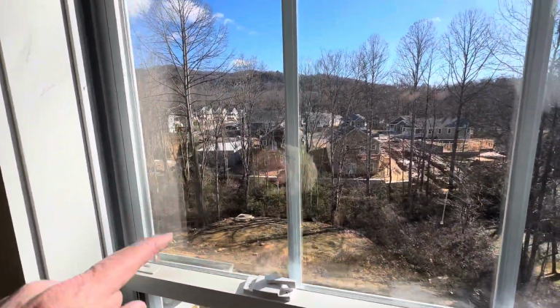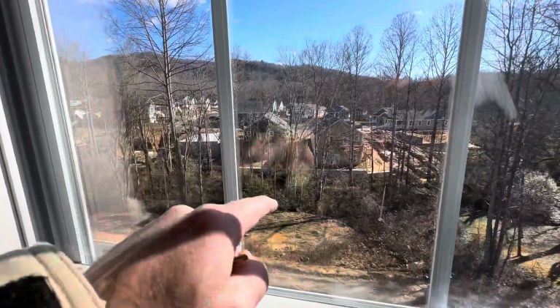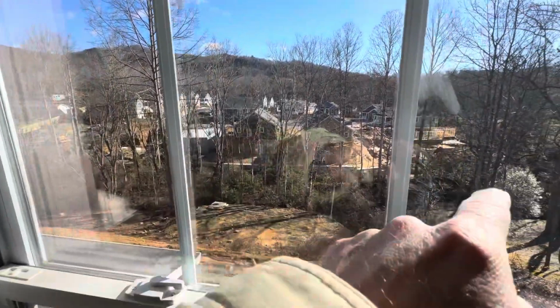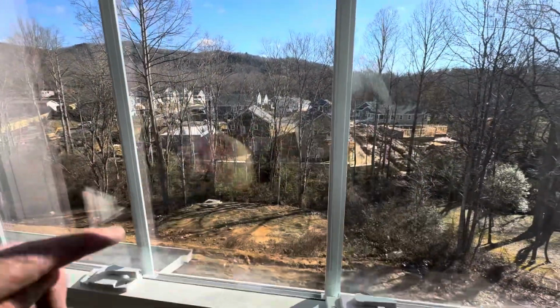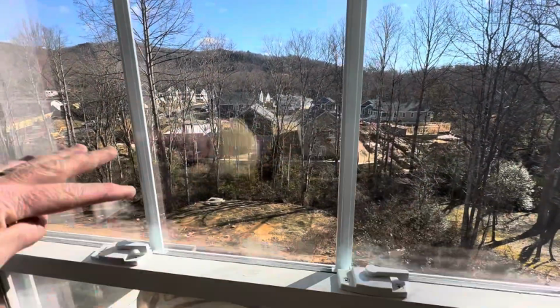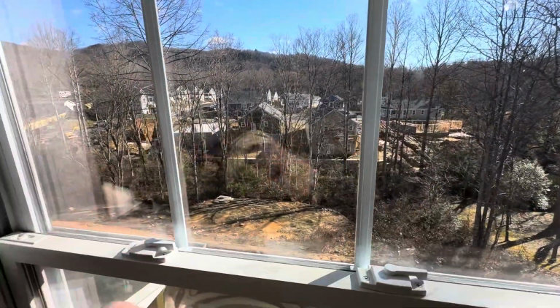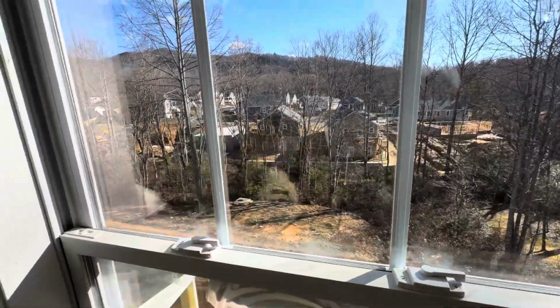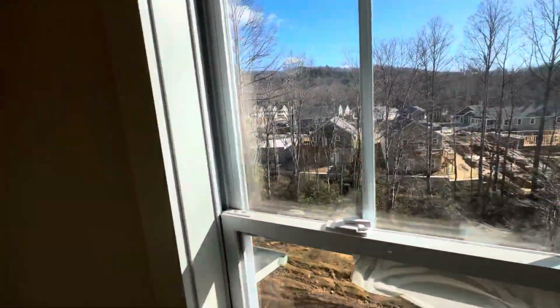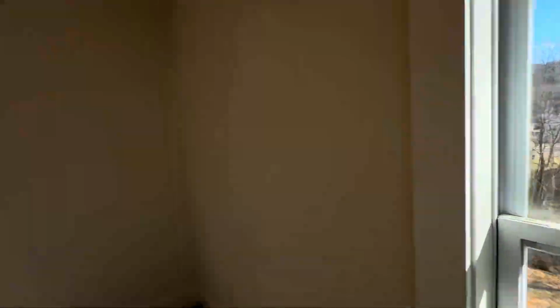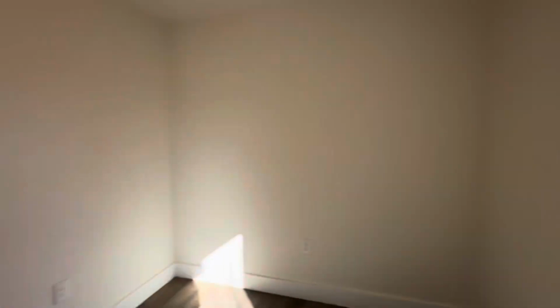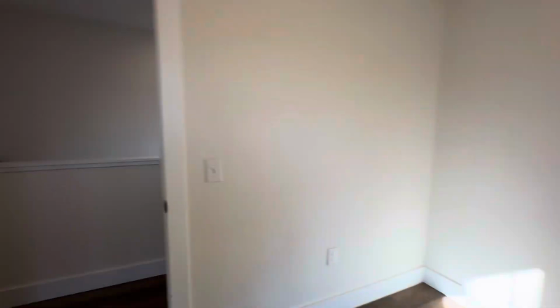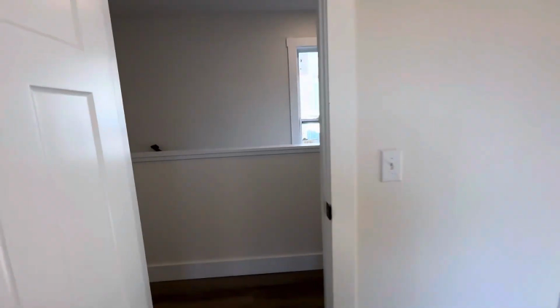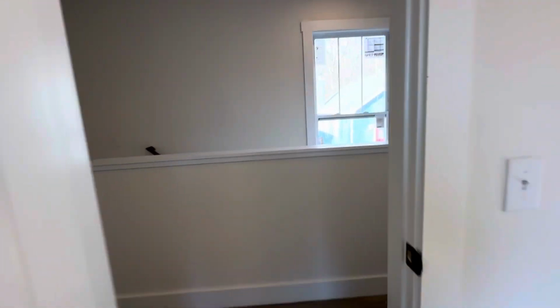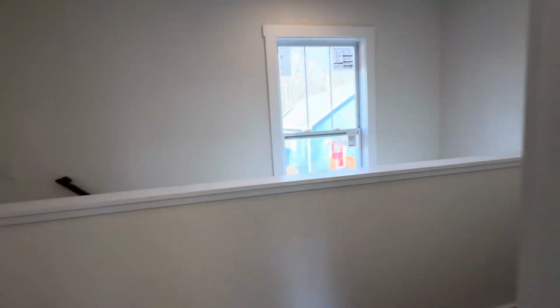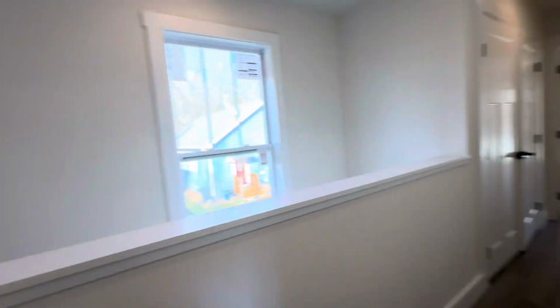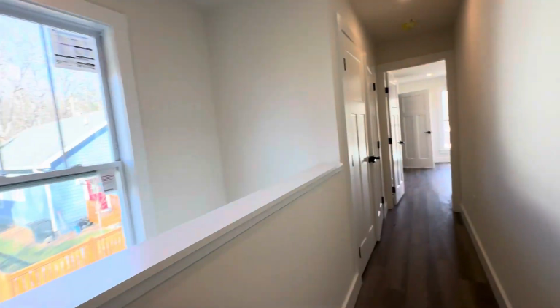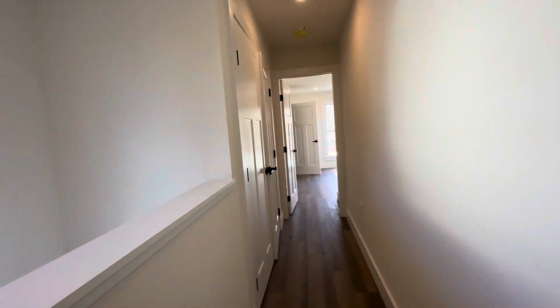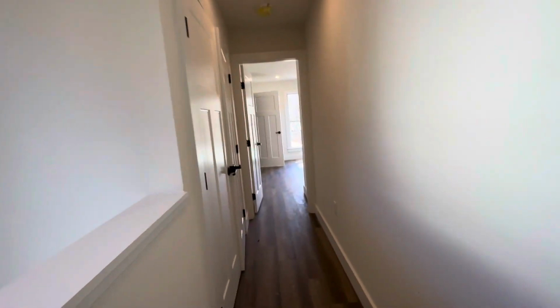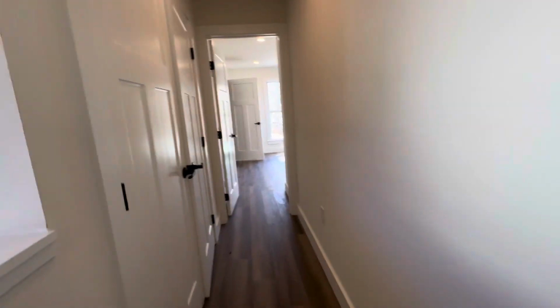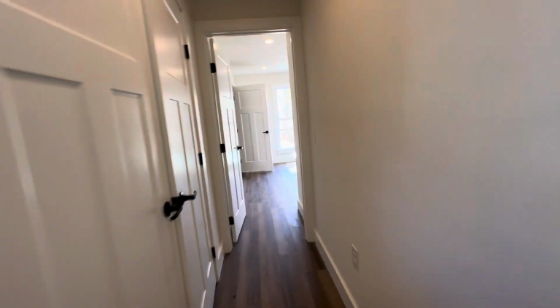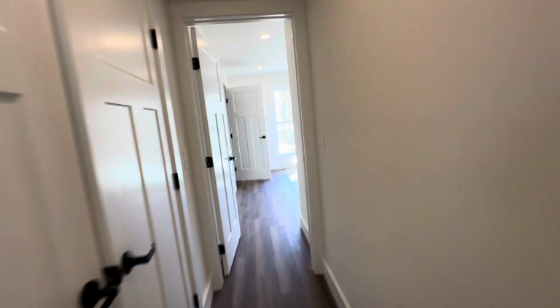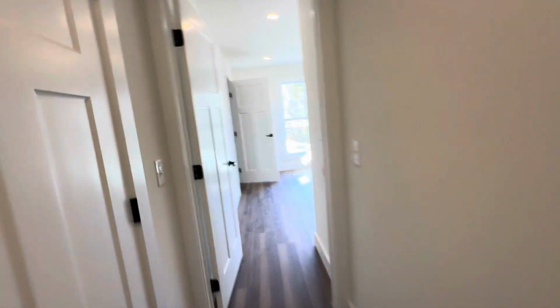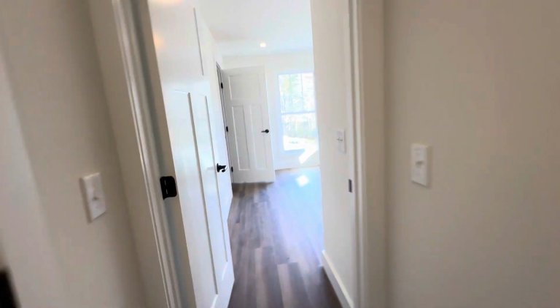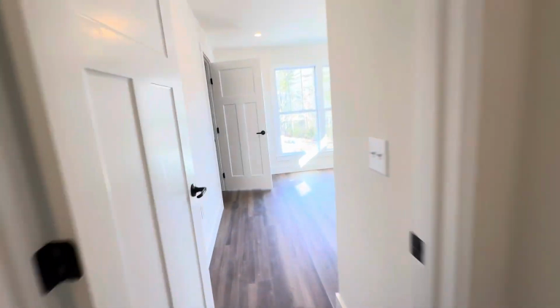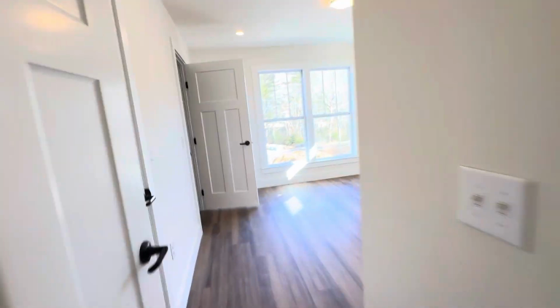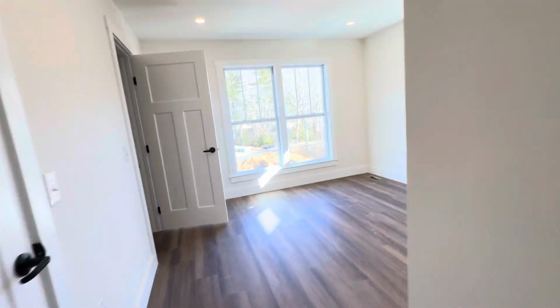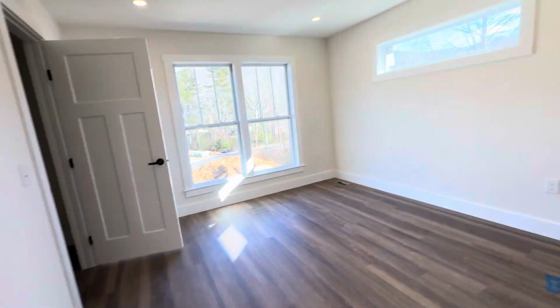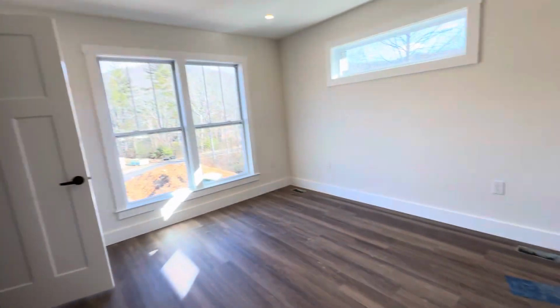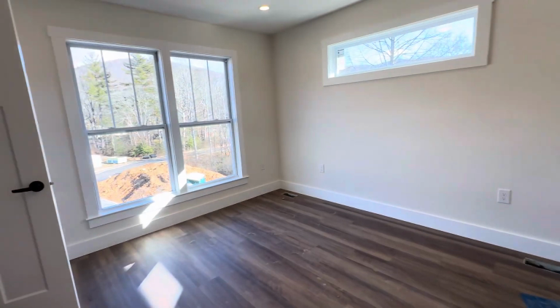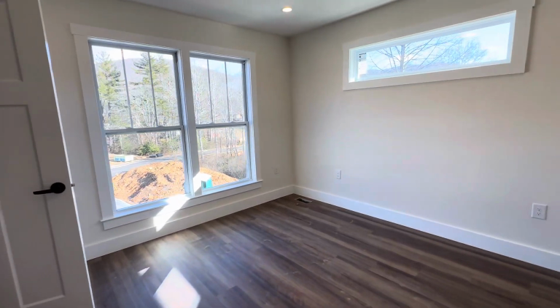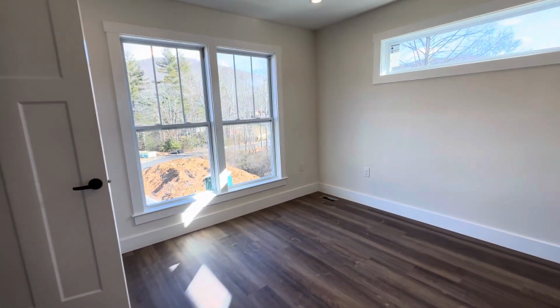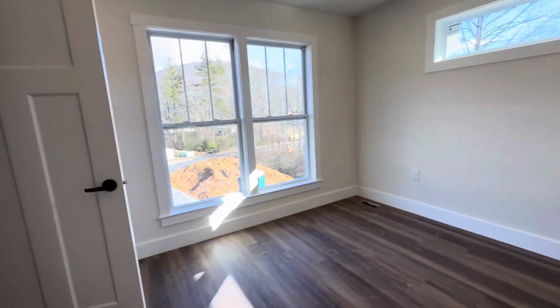There's a creek down below and there'll be no neighbor between here and the creek. The primary bedroom is here, looking out toward the front.